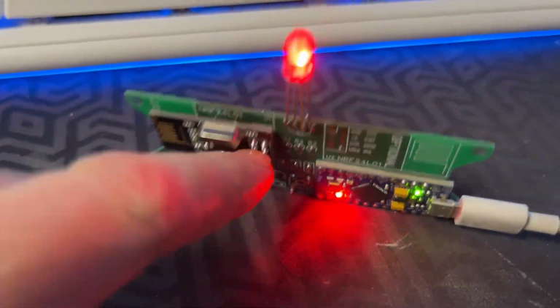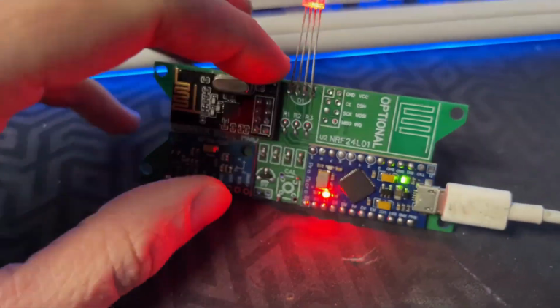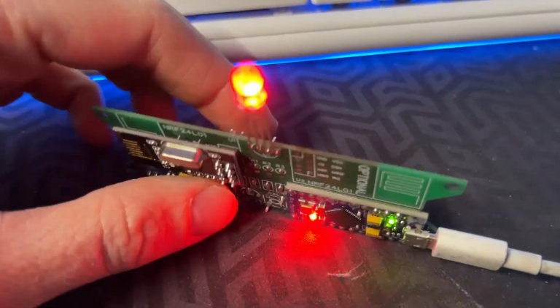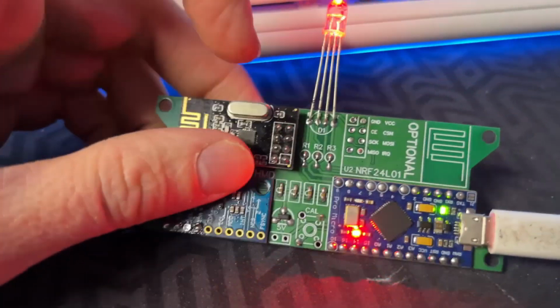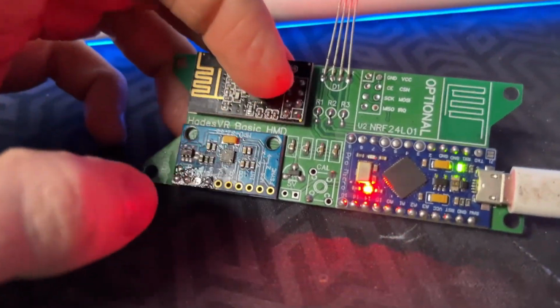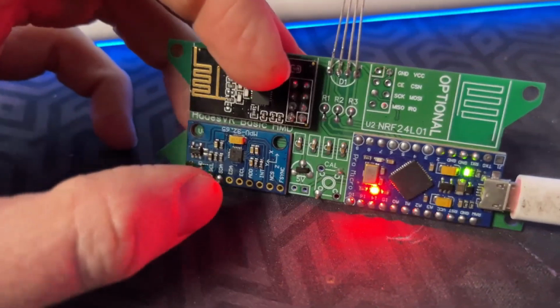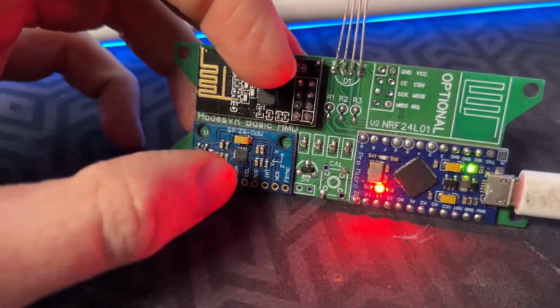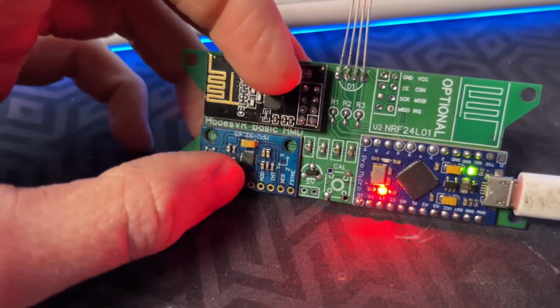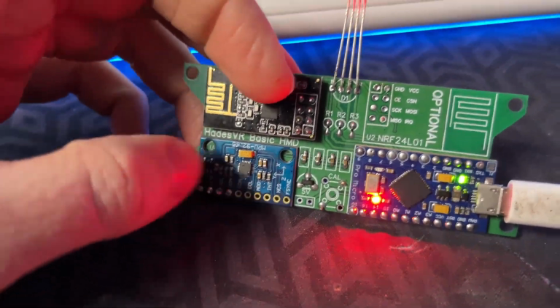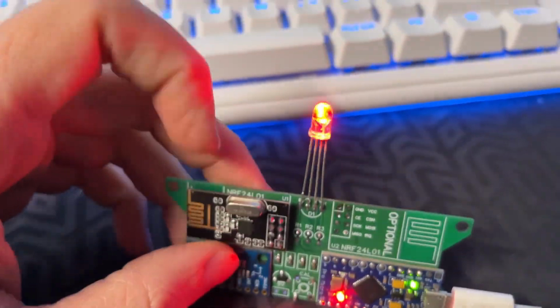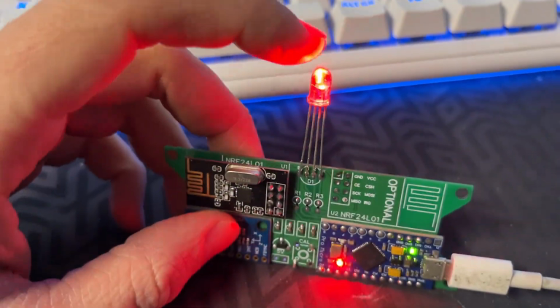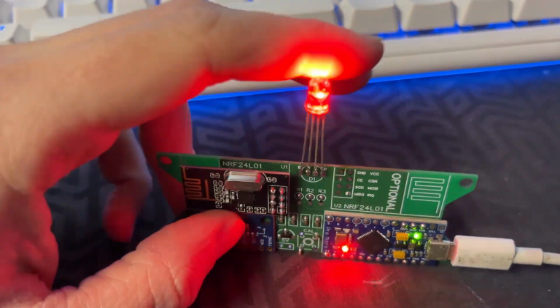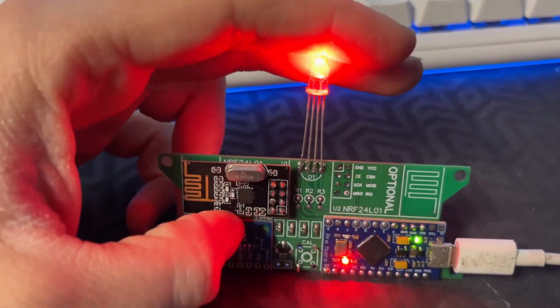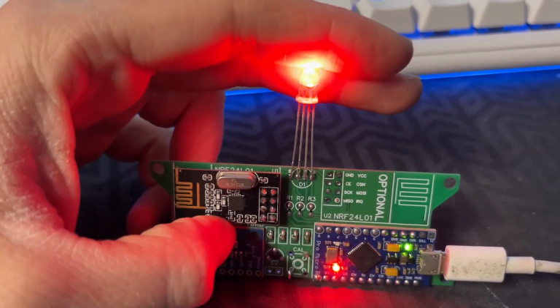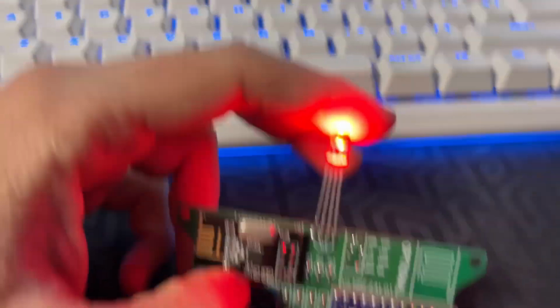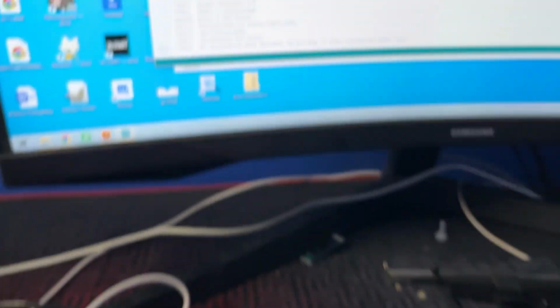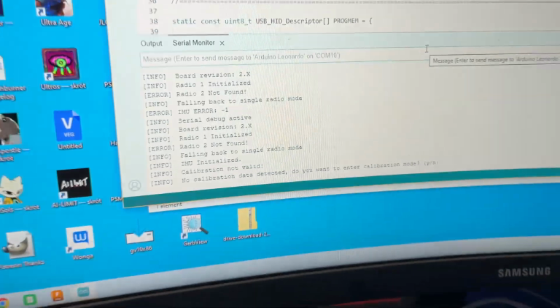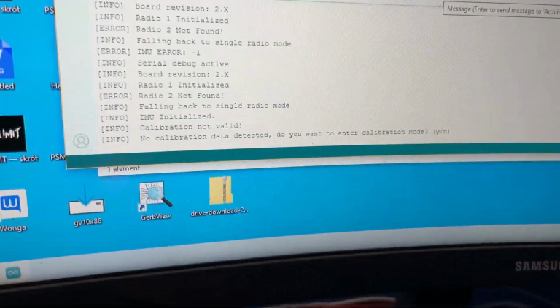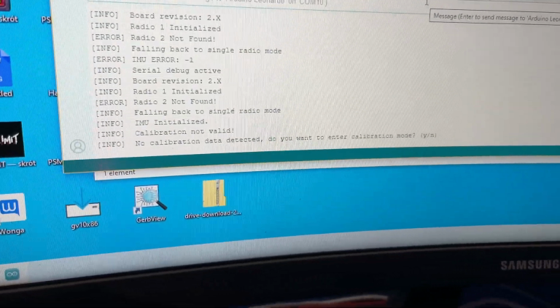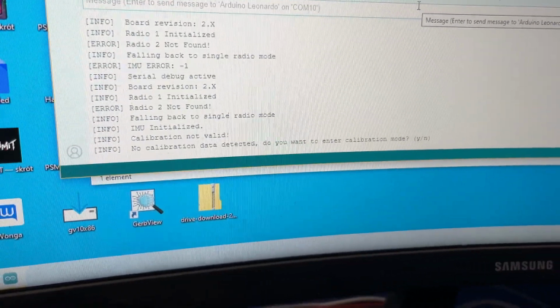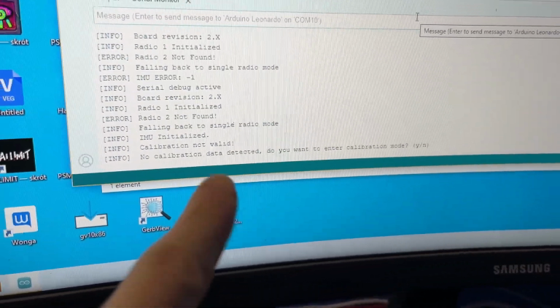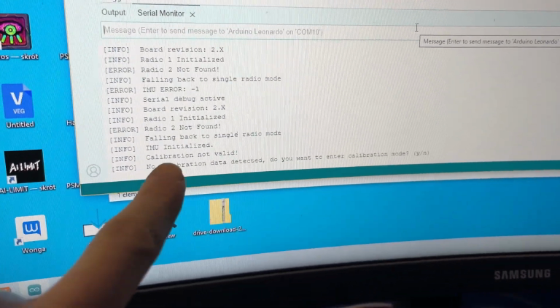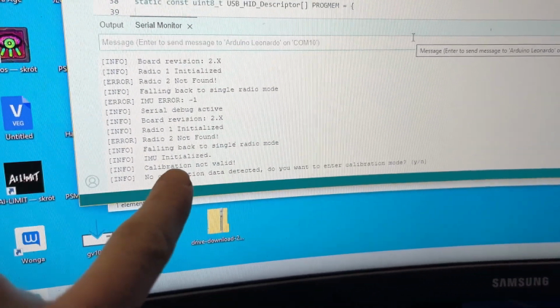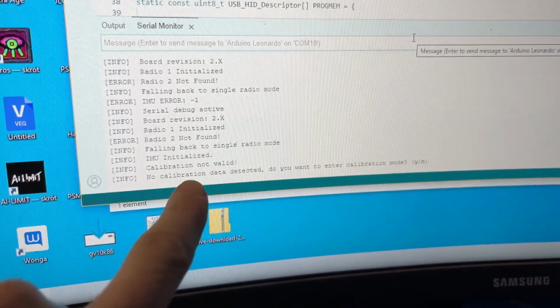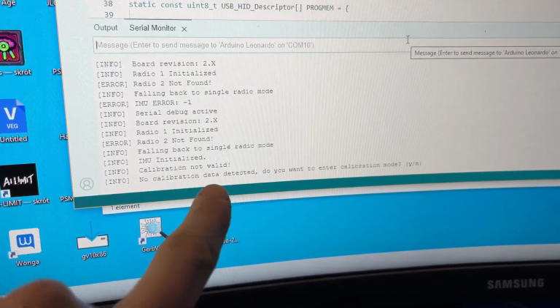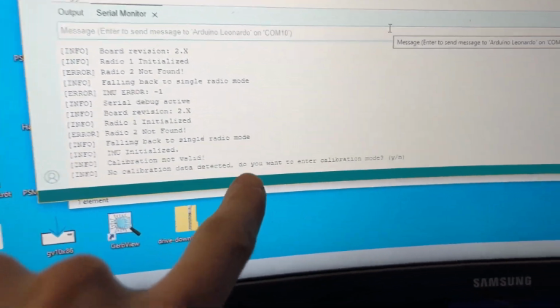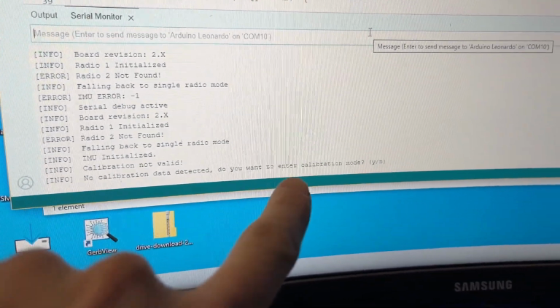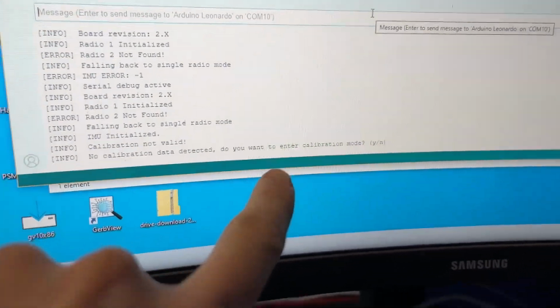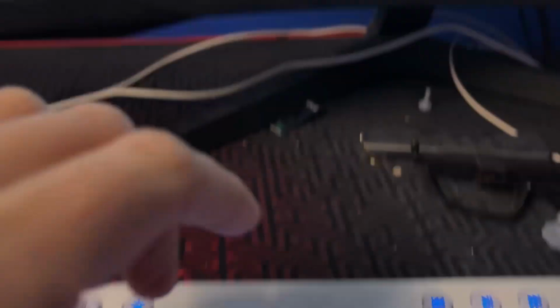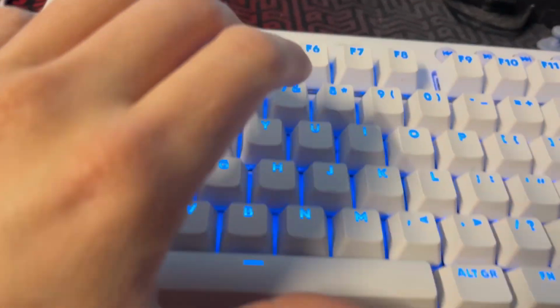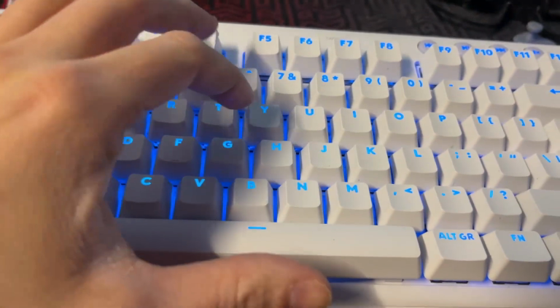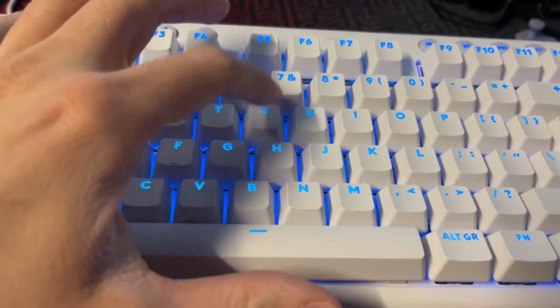I've soldered back the gyroscope and now I can test it properly. But before I do that, let's see if the gyroscope is working. Here you can see that the gyroscope is recognized, but it requires calibration.